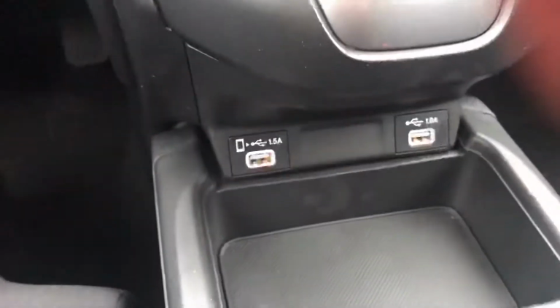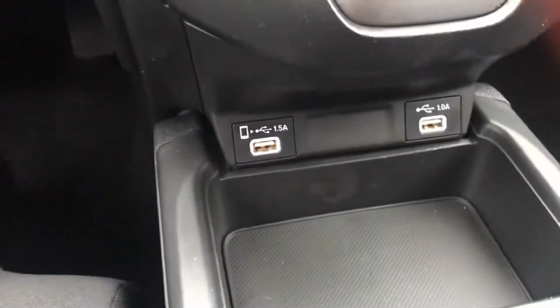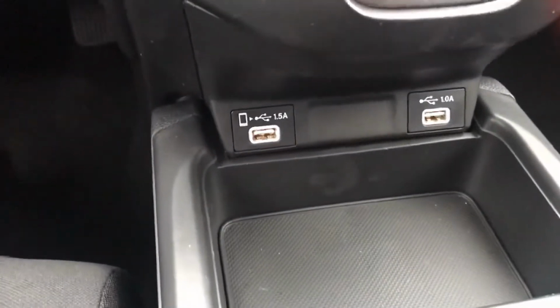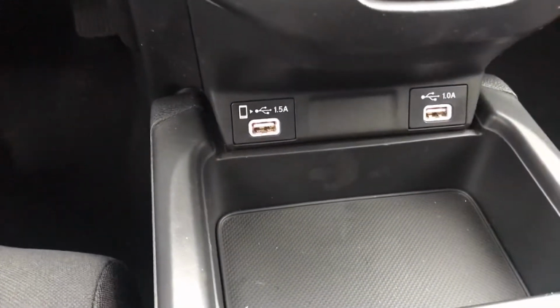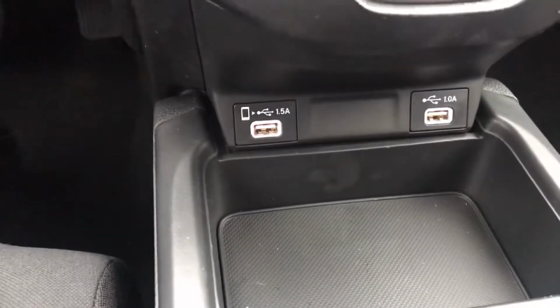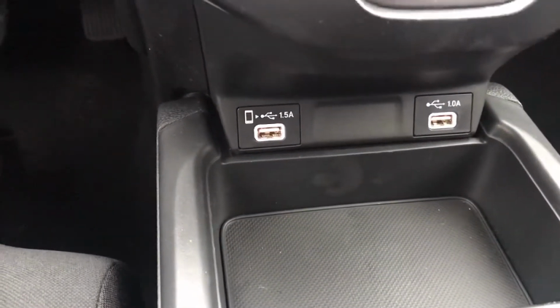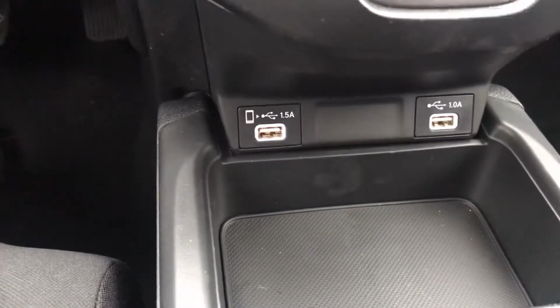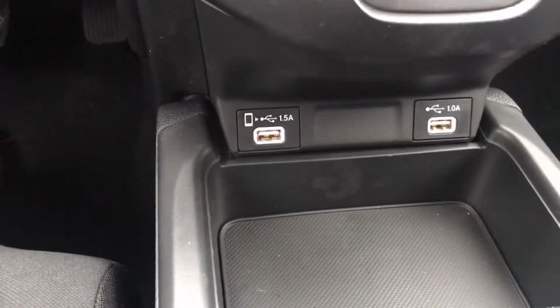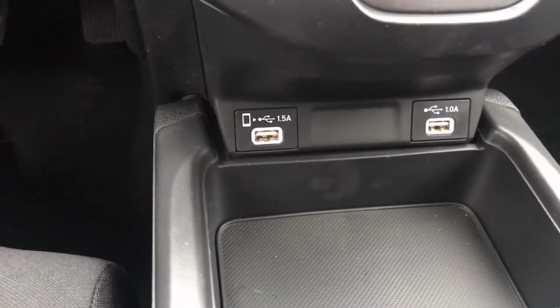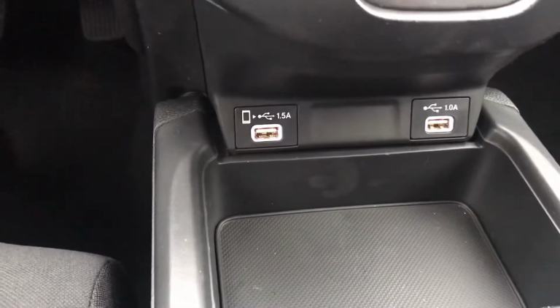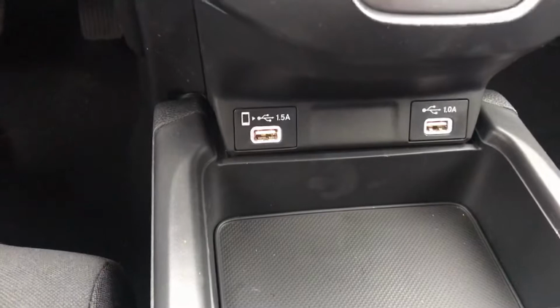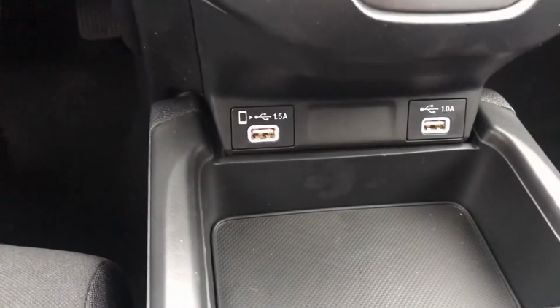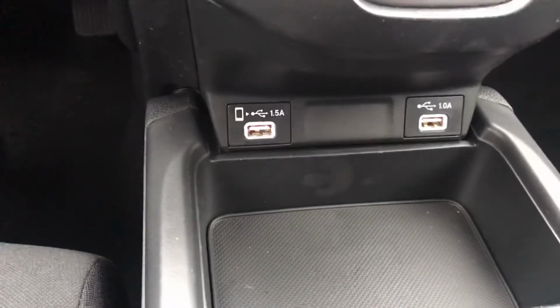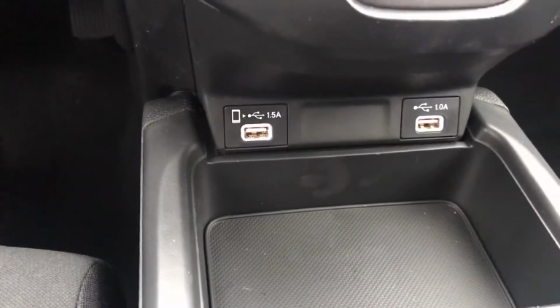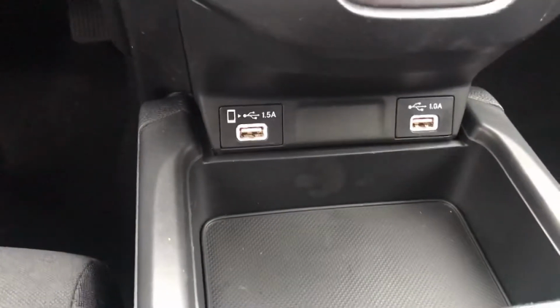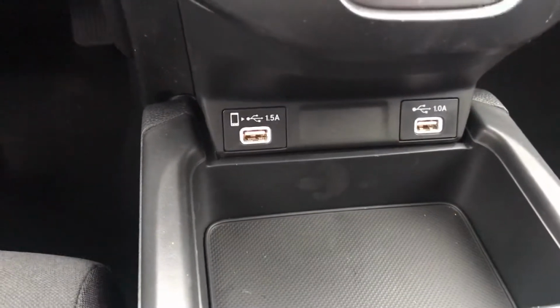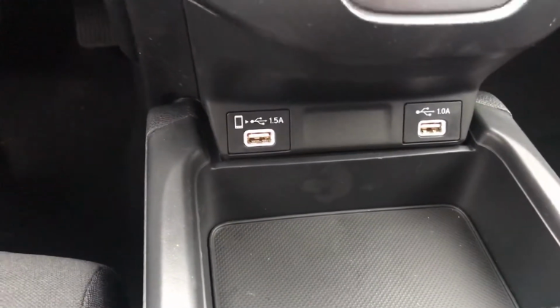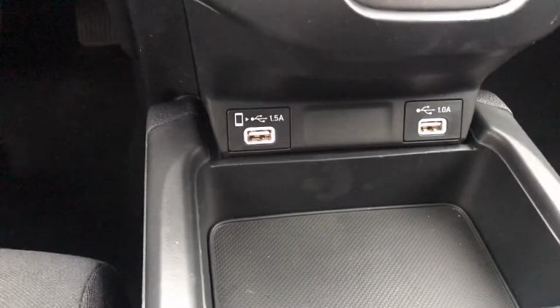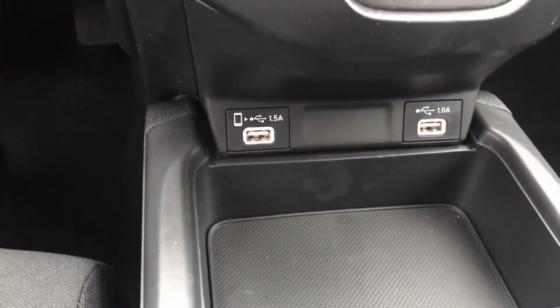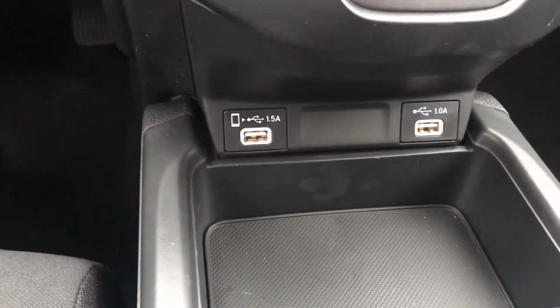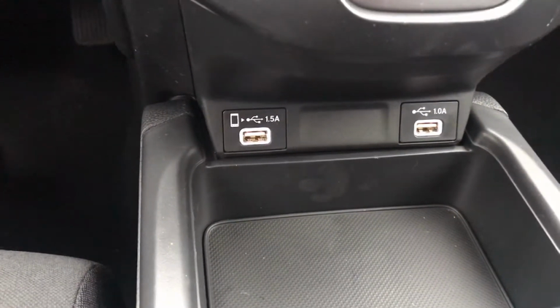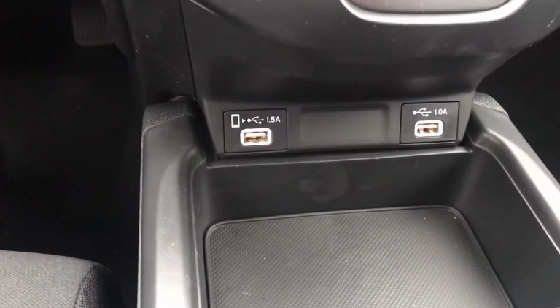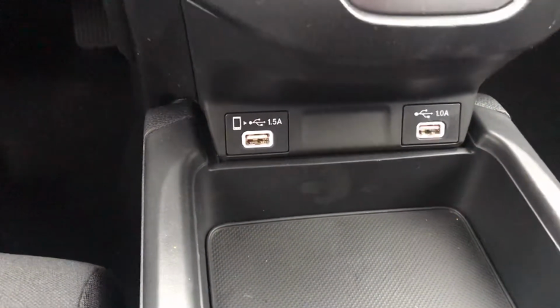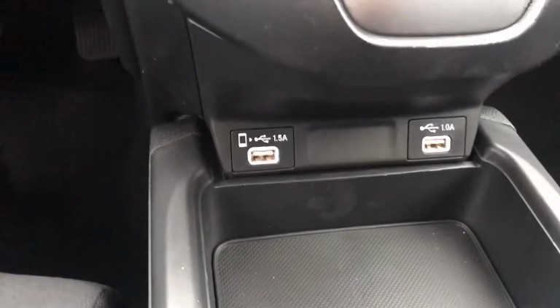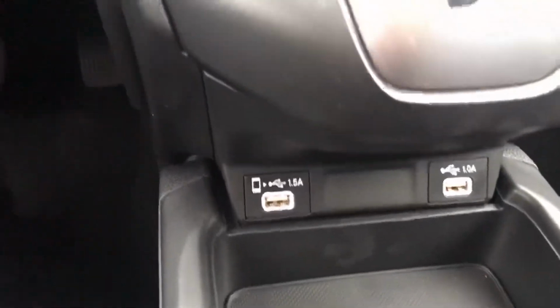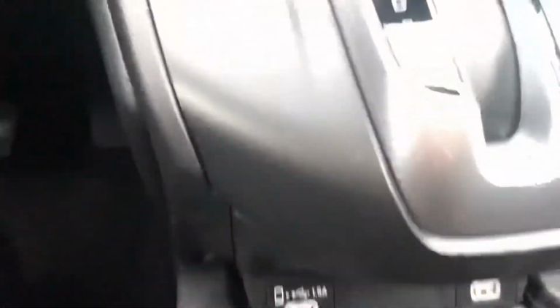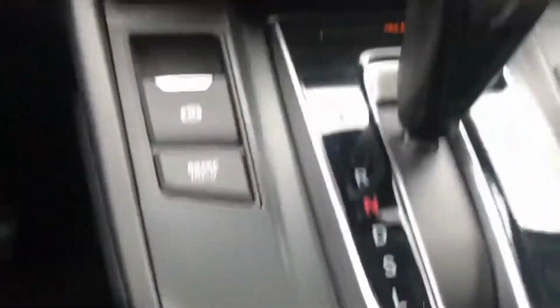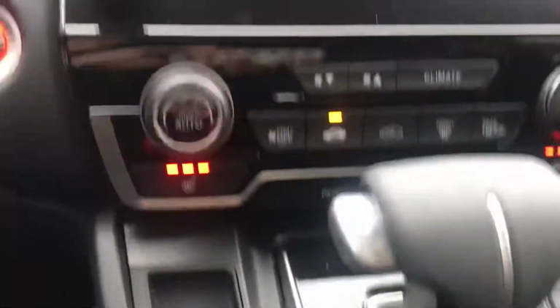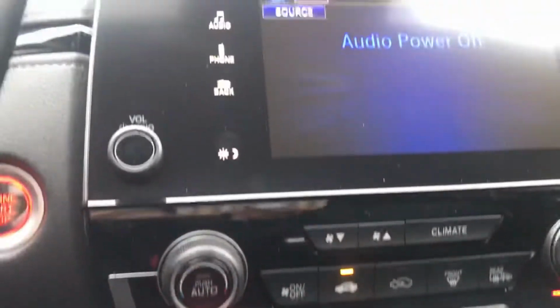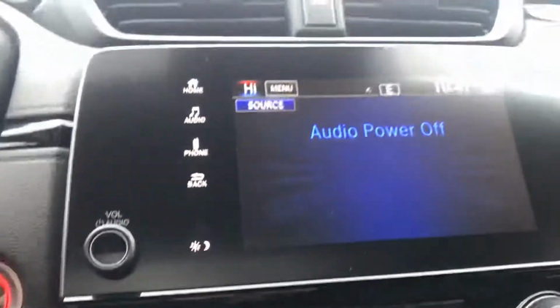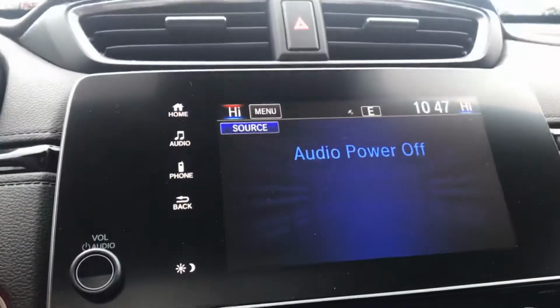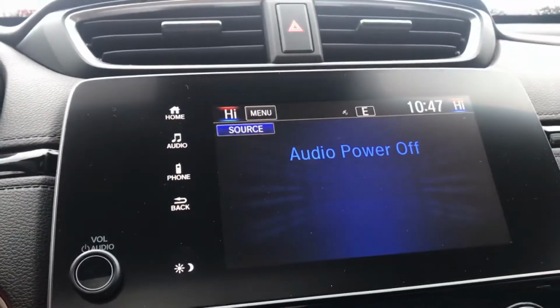The car does have Apple CarPlay and Android Auto as well. So if you plug in your phone to the USB port, your phone with all the apps will actually show up on the screen.